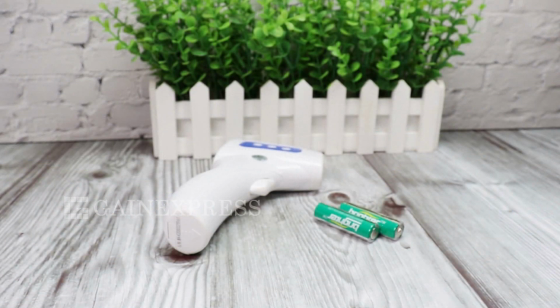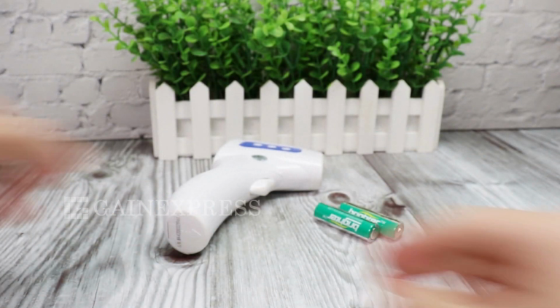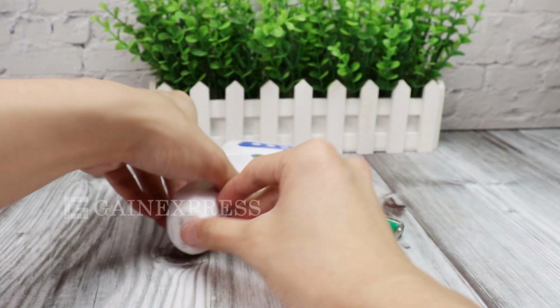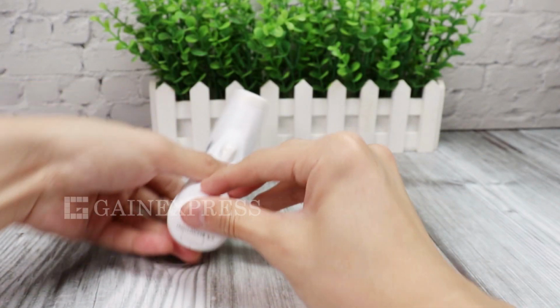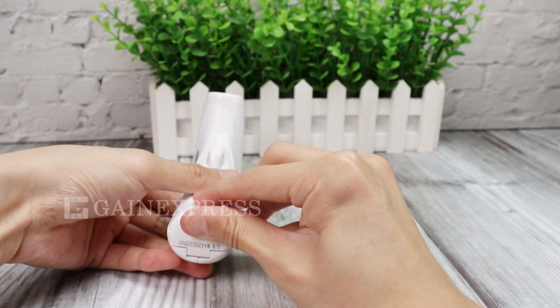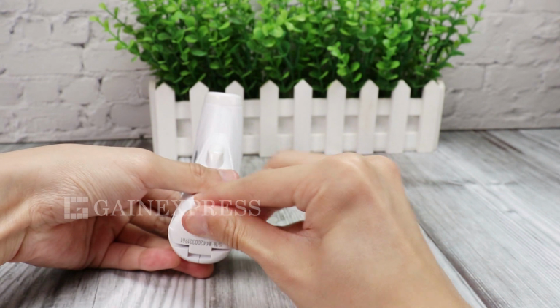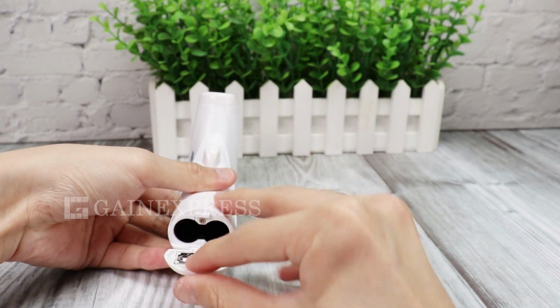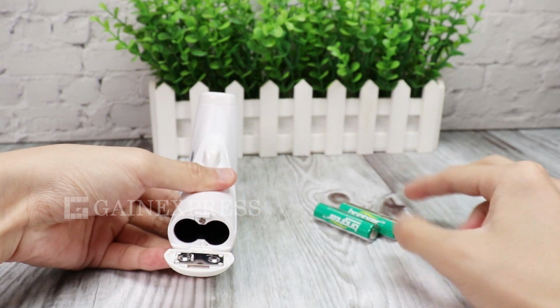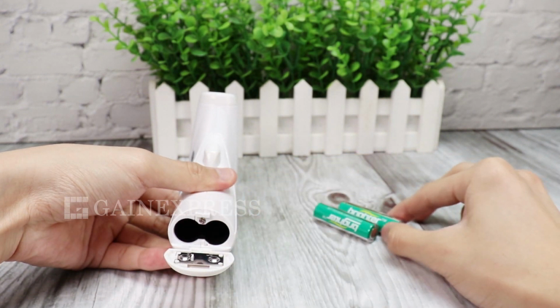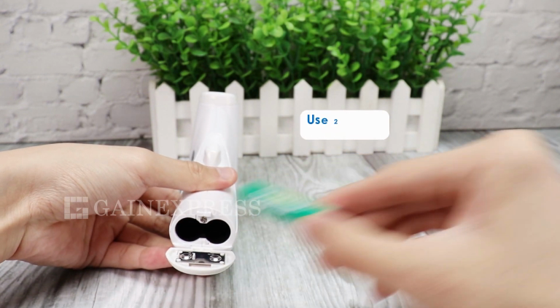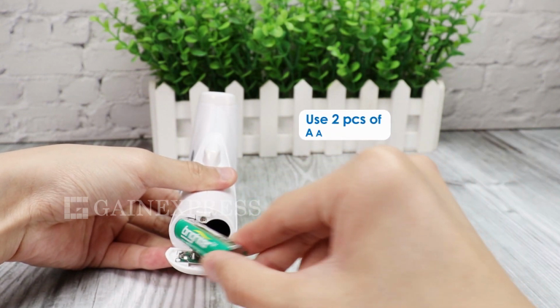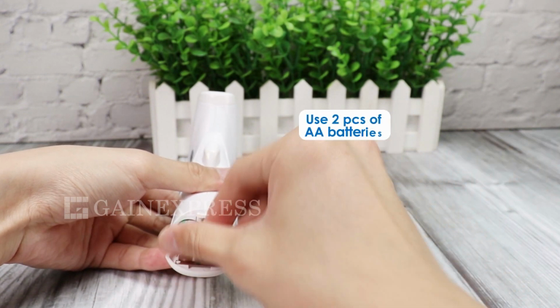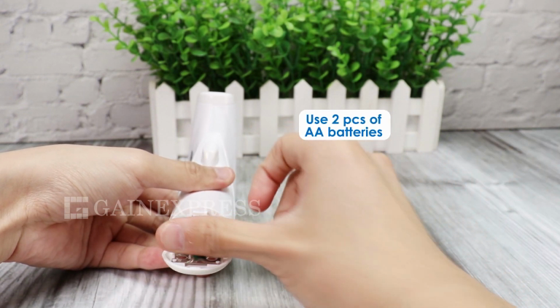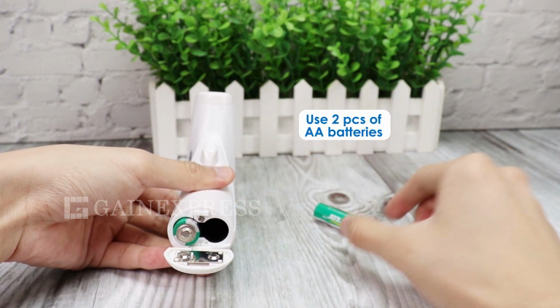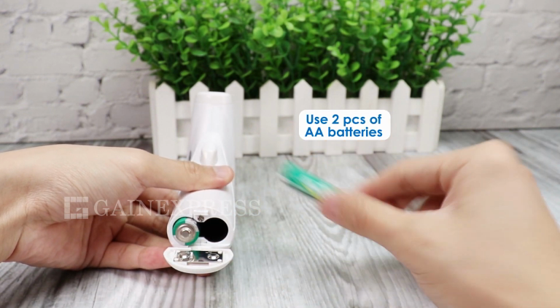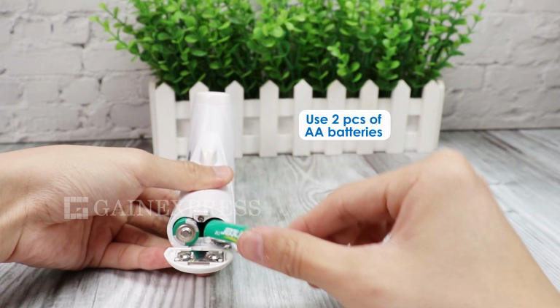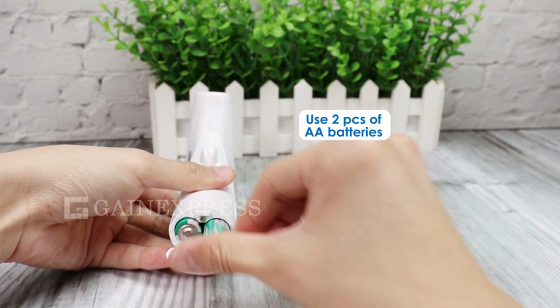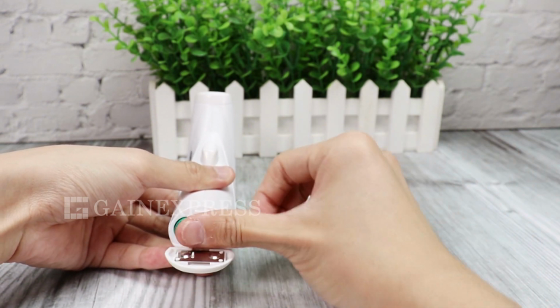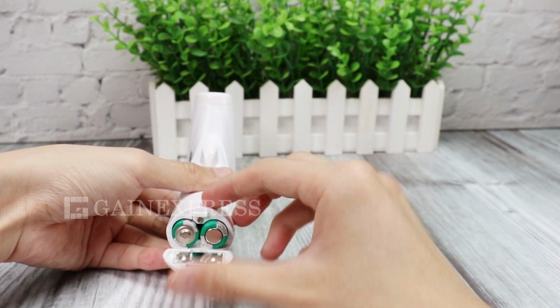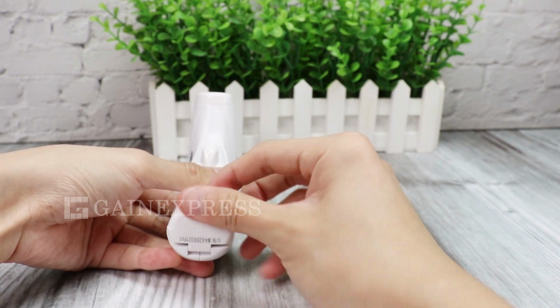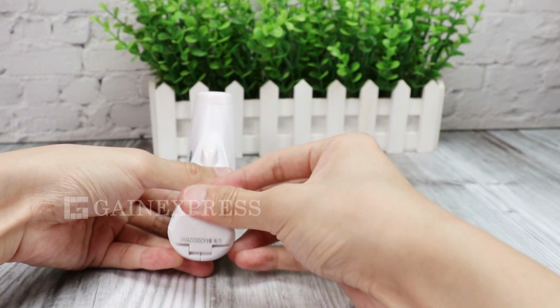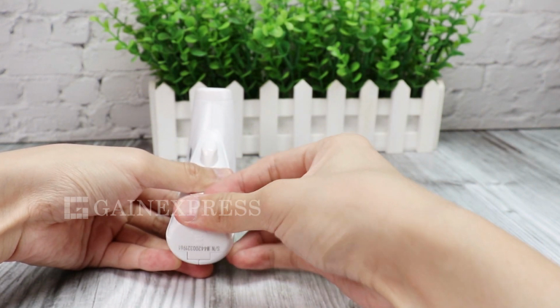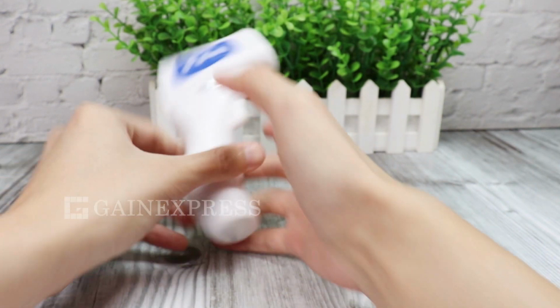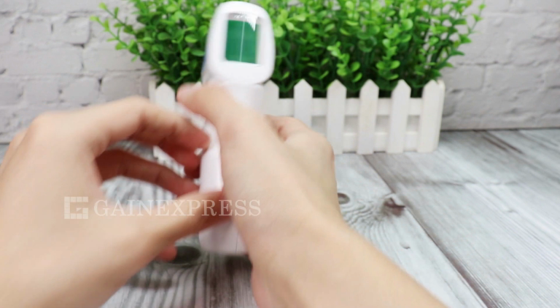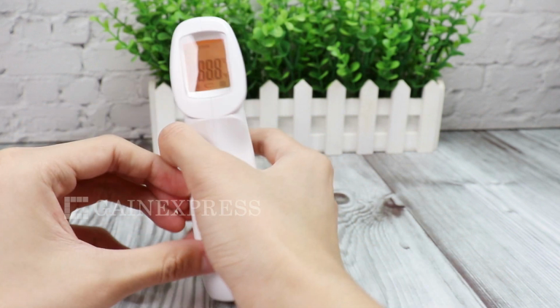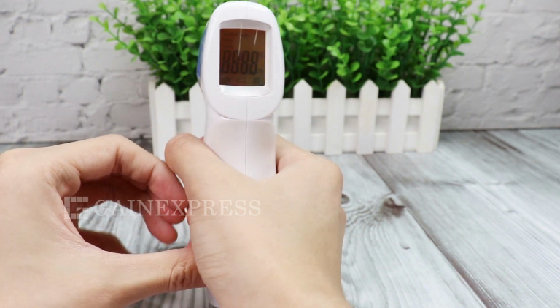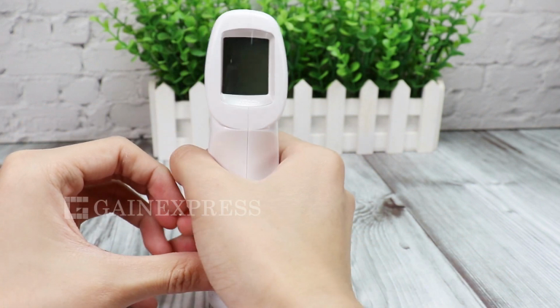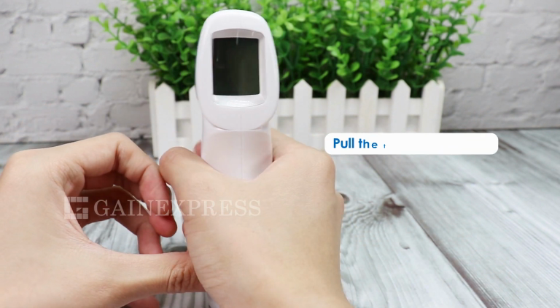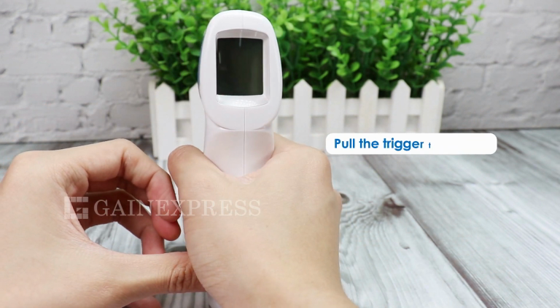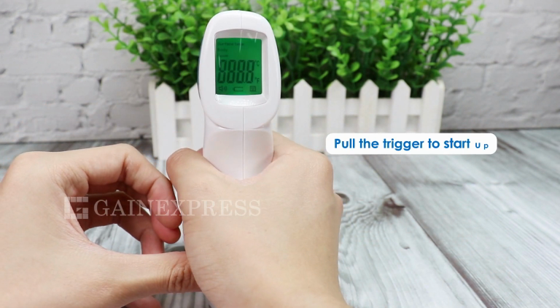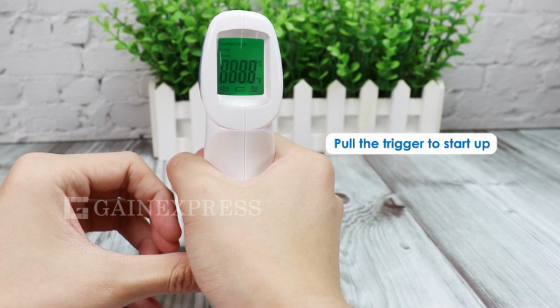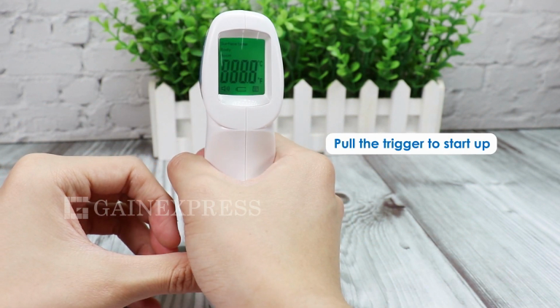To operate, open the battery cover and load two AA batteries. Make sure to install the batteries in the correct position. Pull the trigger to start up the meter.